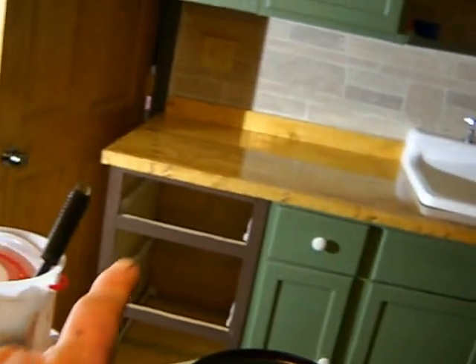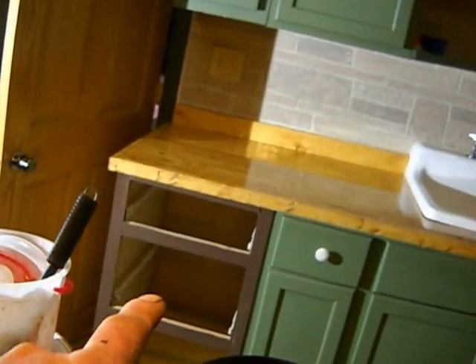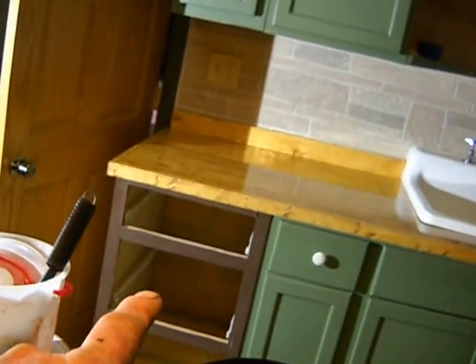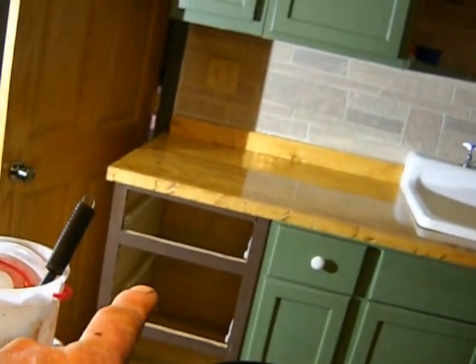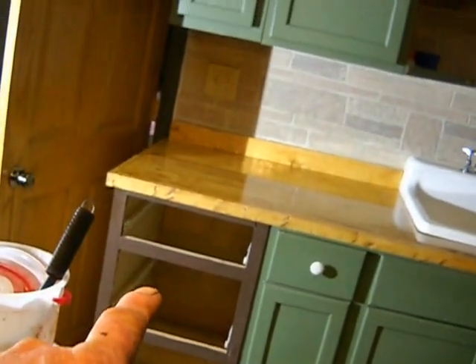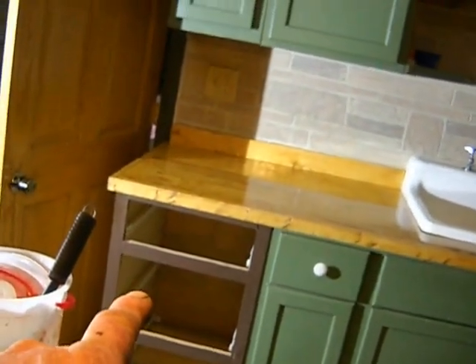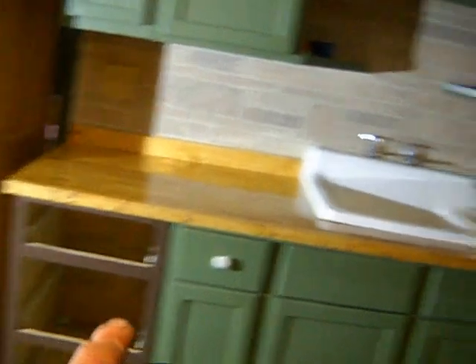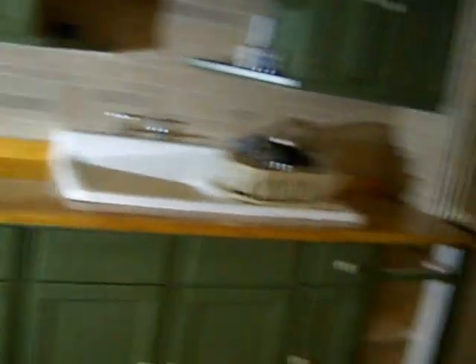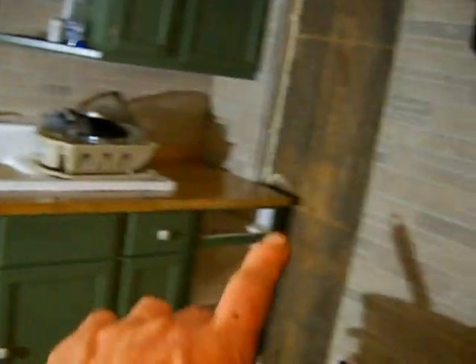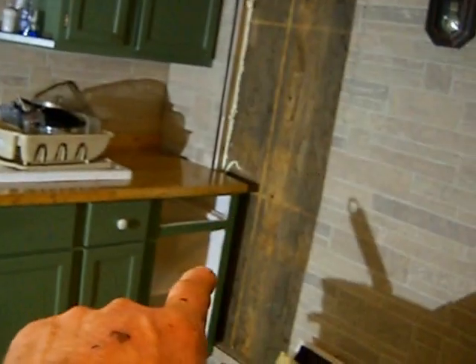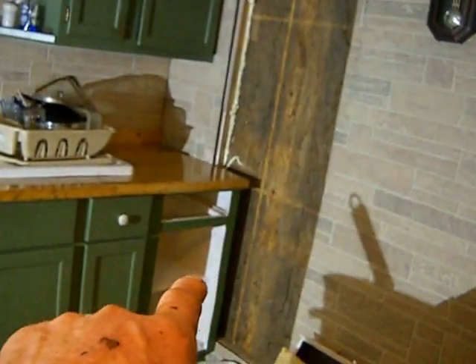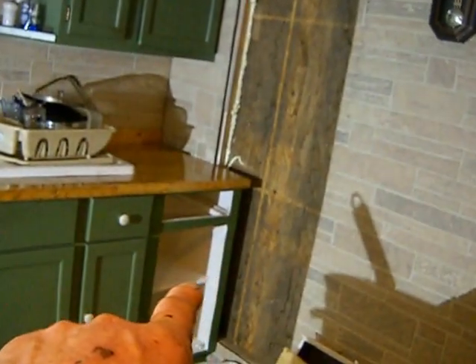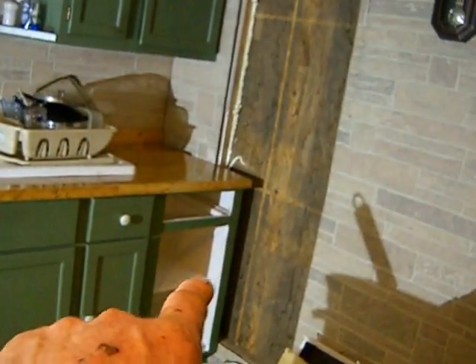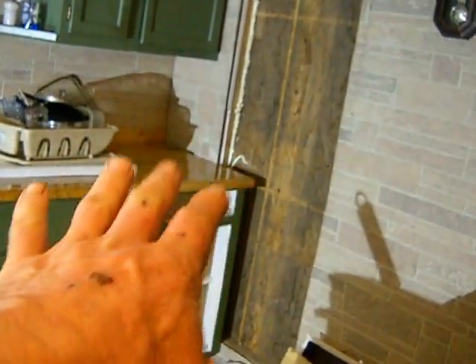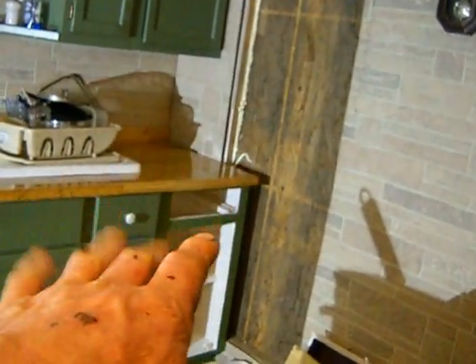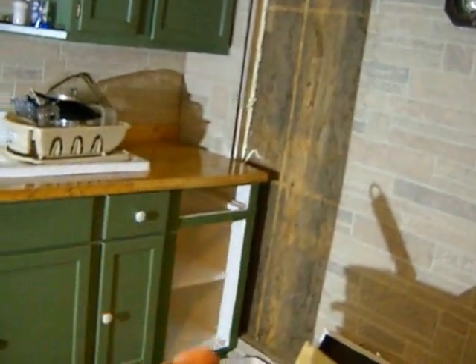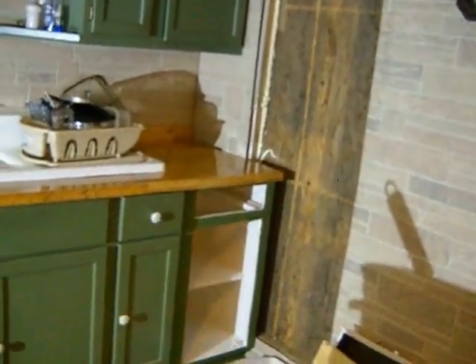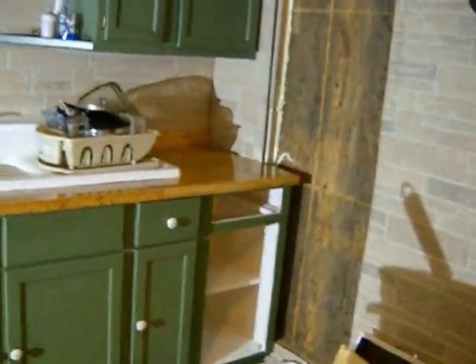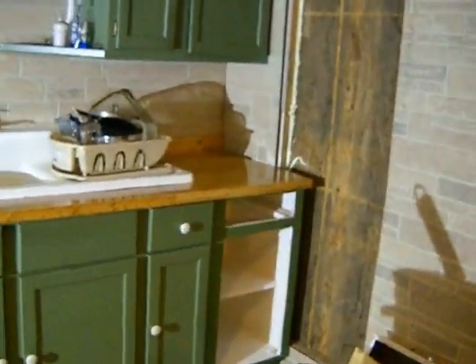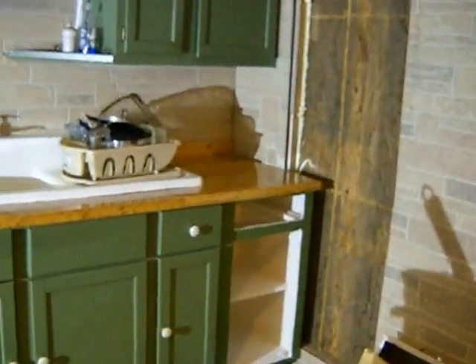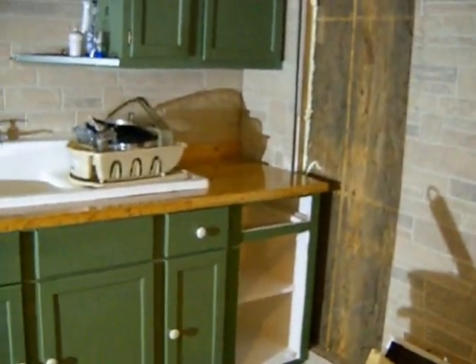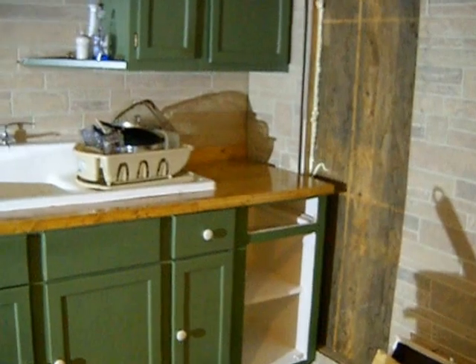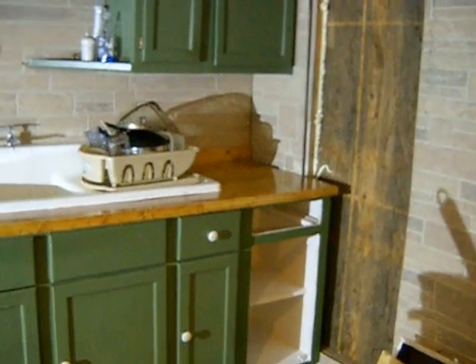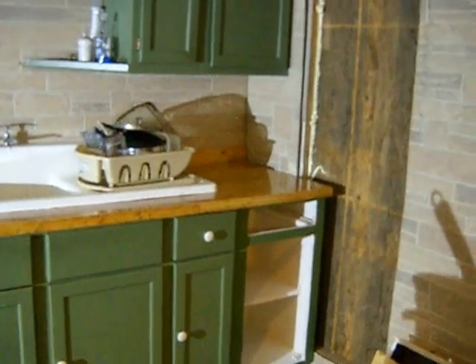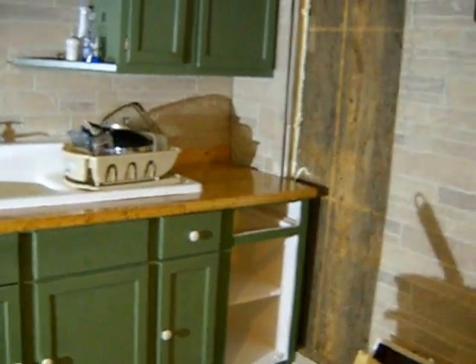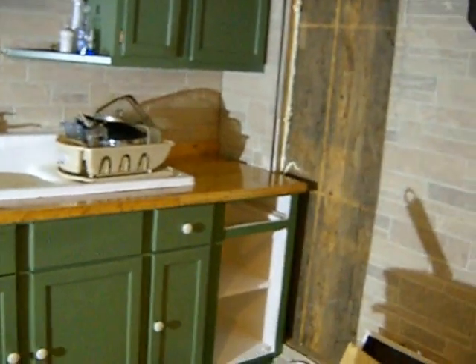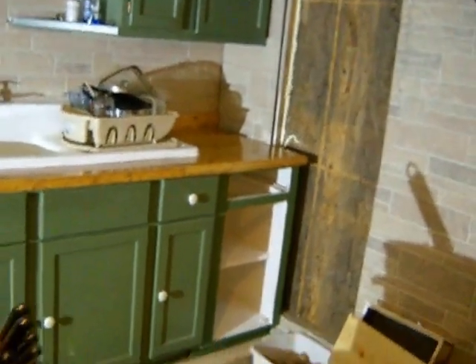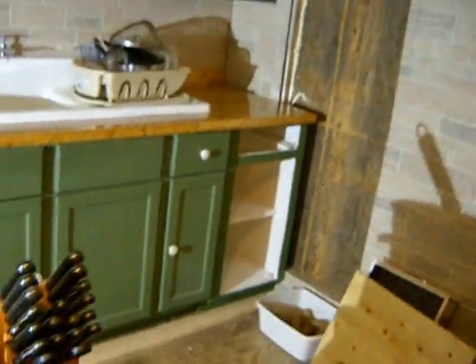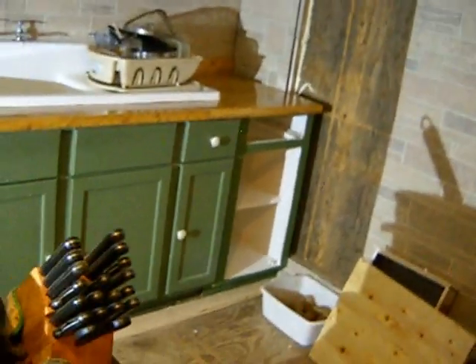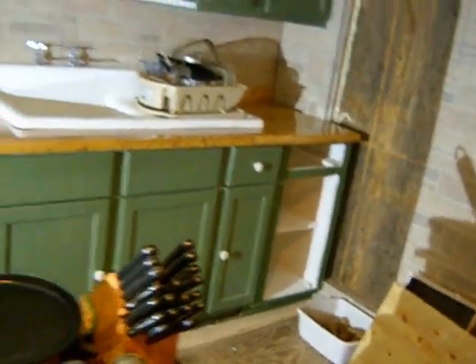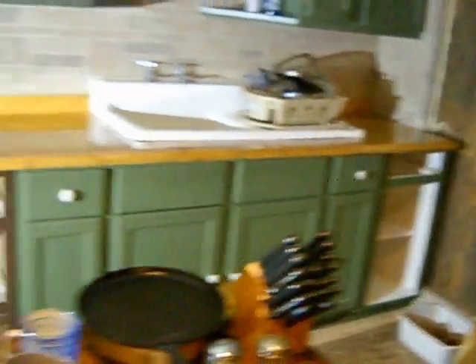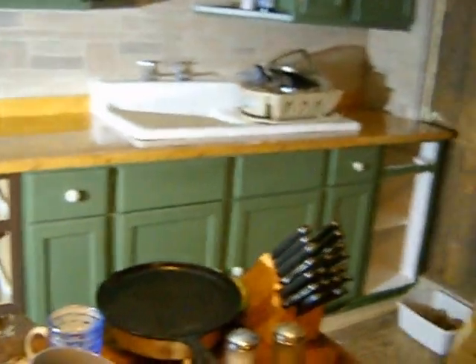That cabinet's got to get painted green. I've got to hang the doors on that one and put the drawer back in. Been busy and I still got a lot to do, especially before Christmas.